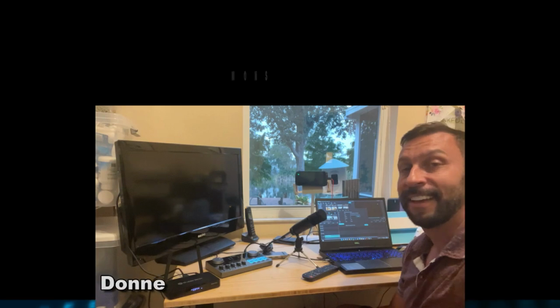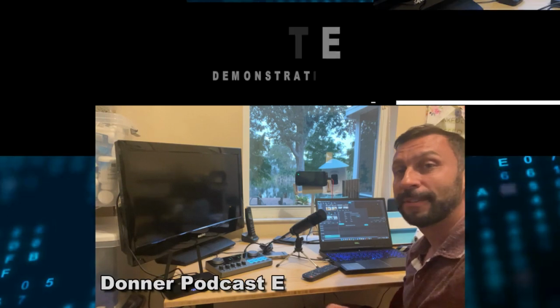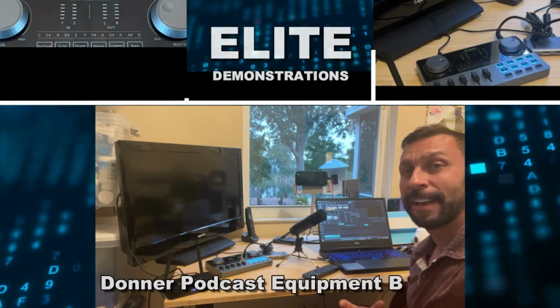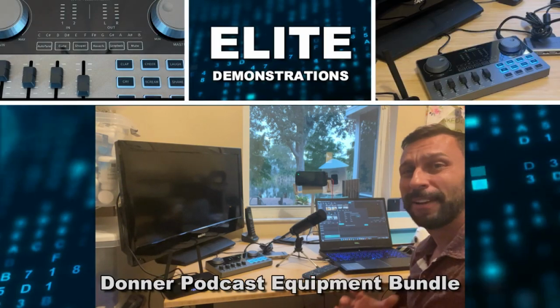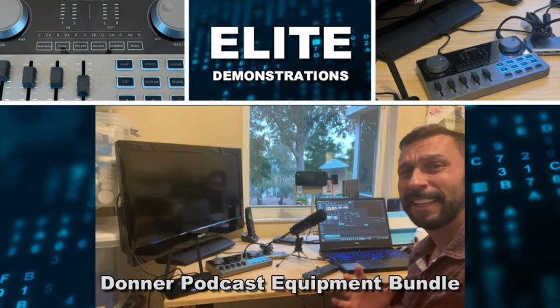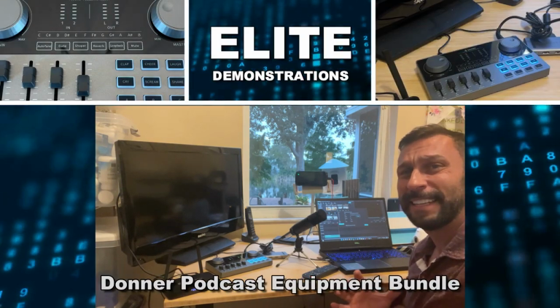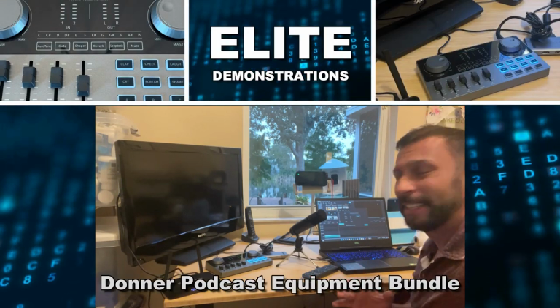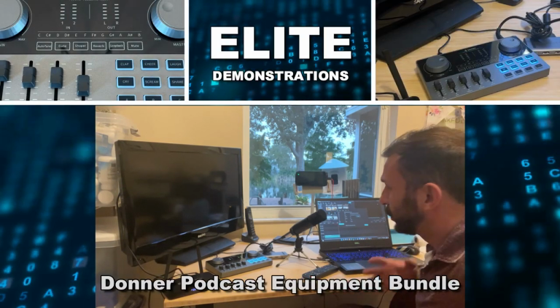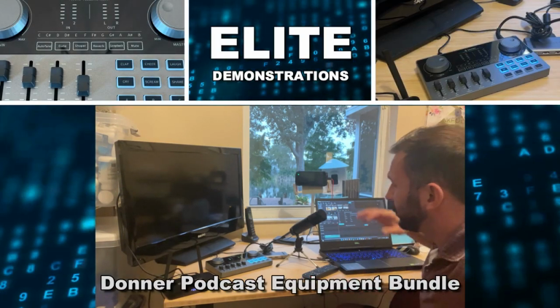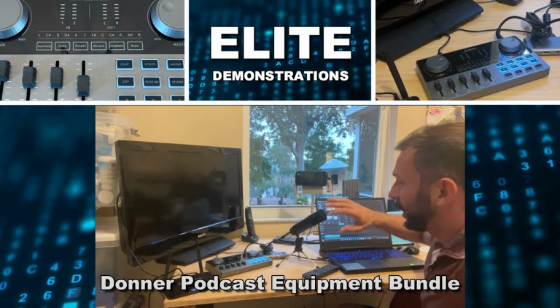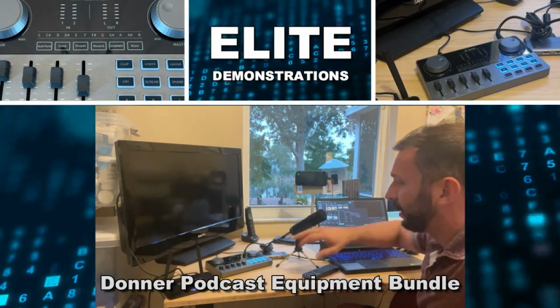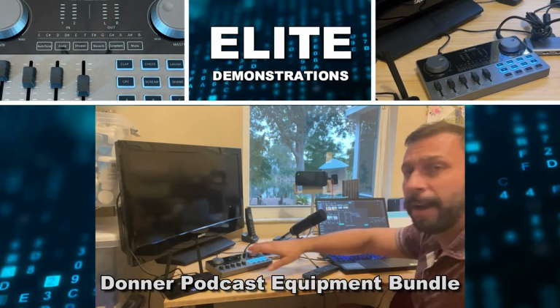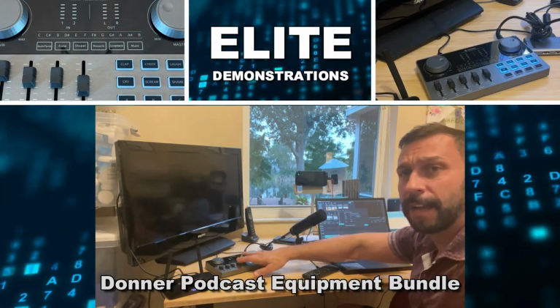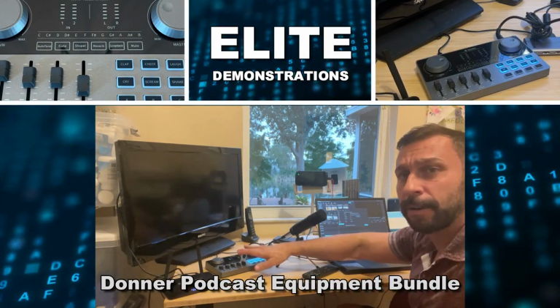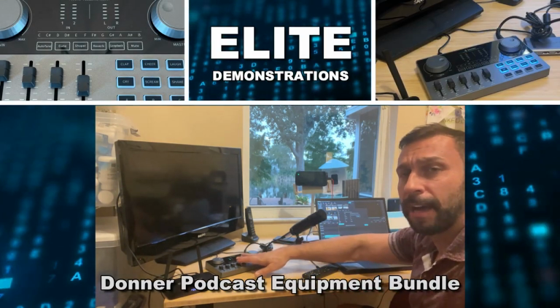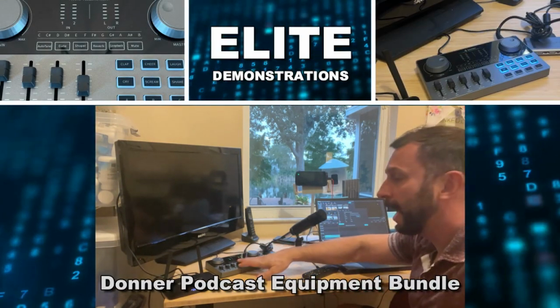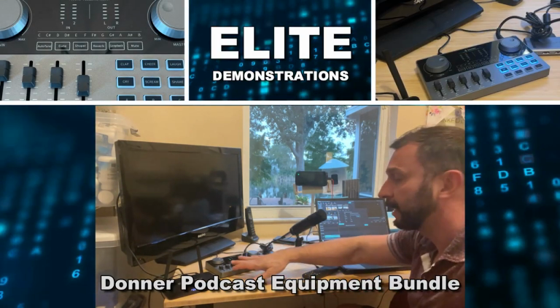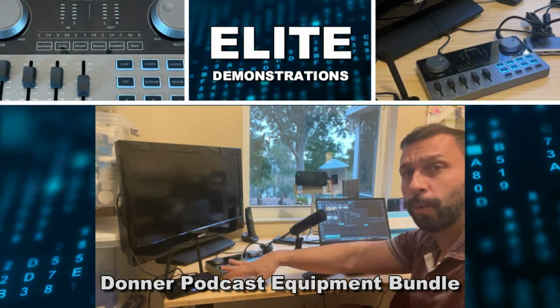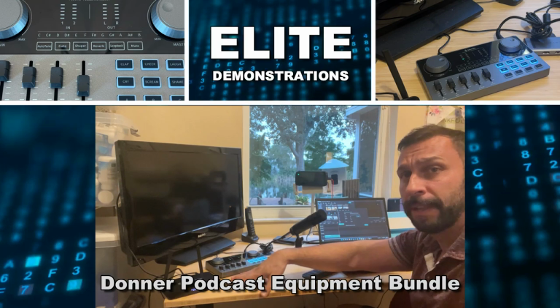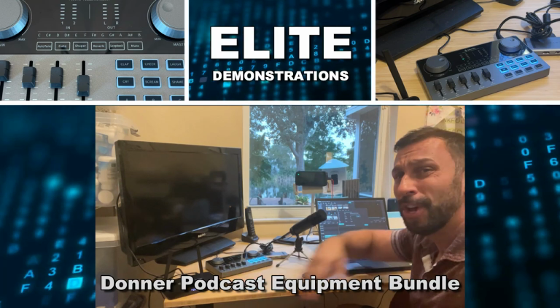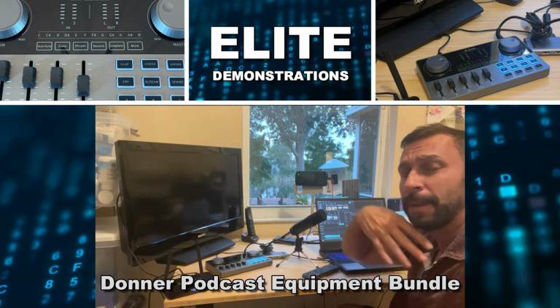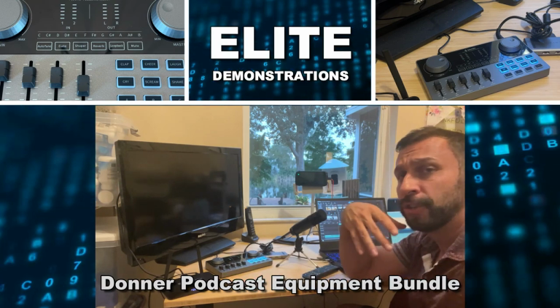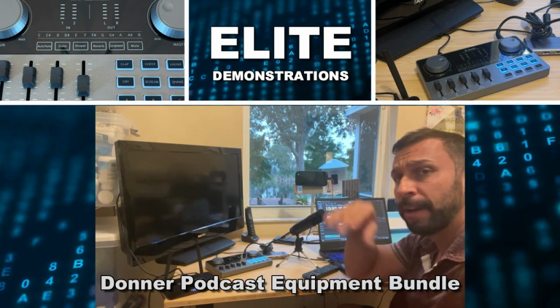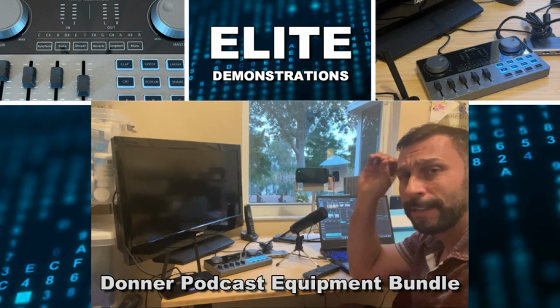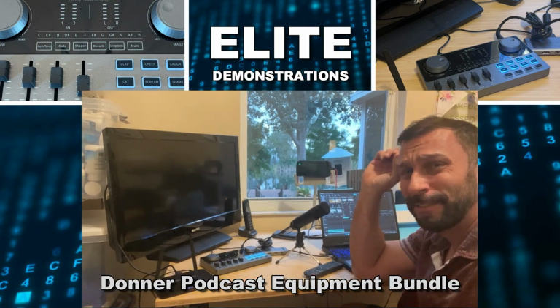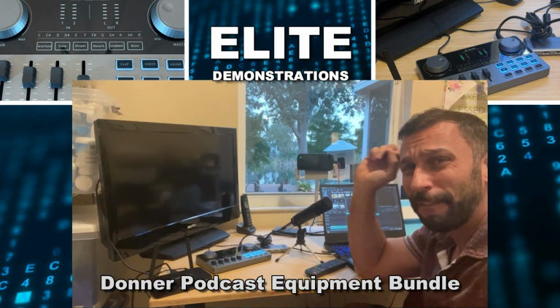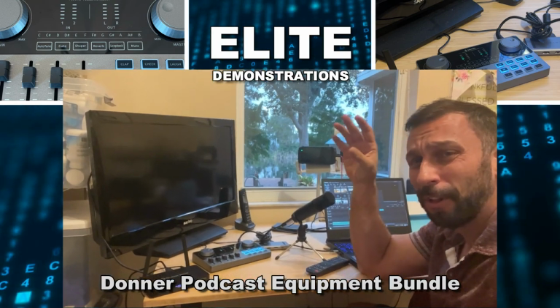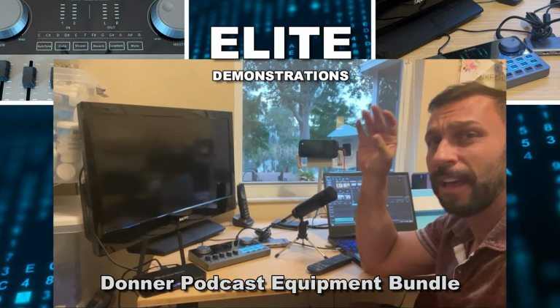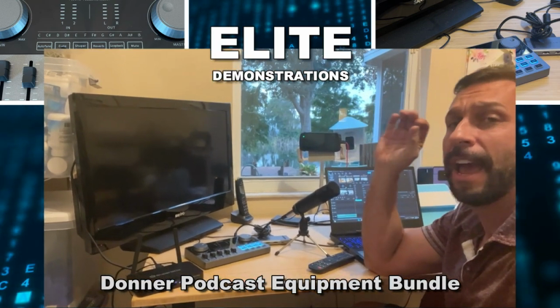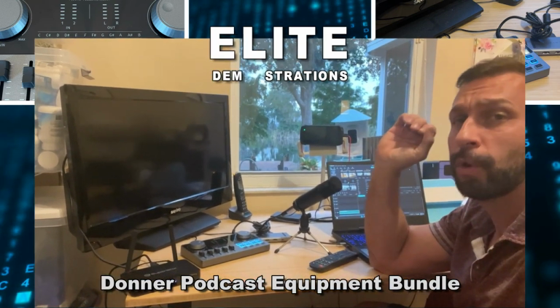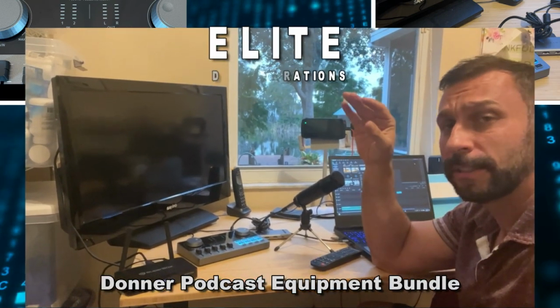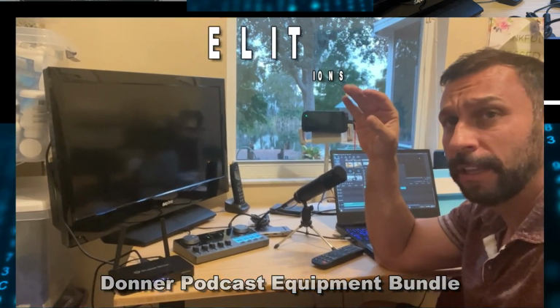Hey folks, Adam here, Elite Demonstrations. I've got my Donner podcasting equipment to make sure my voice sounds full and crystal clear.